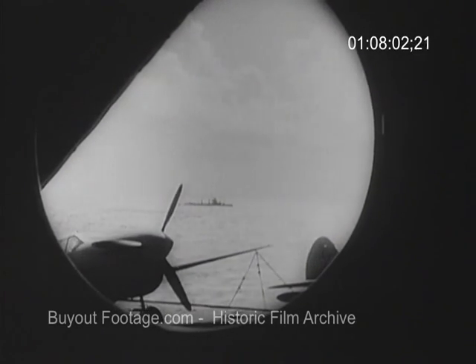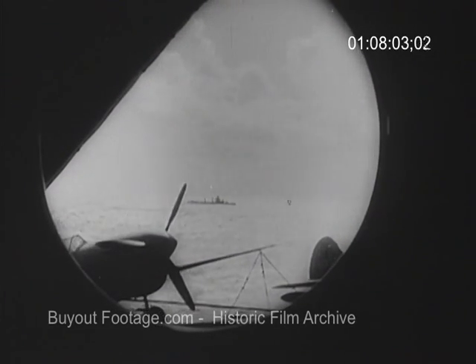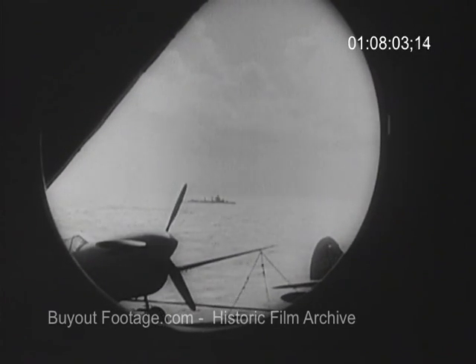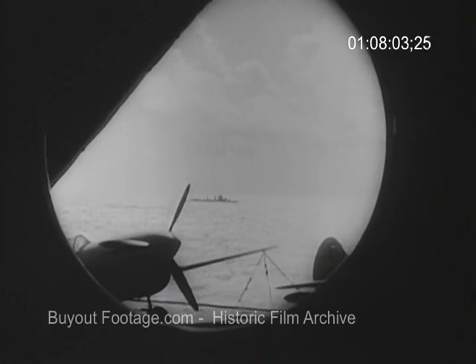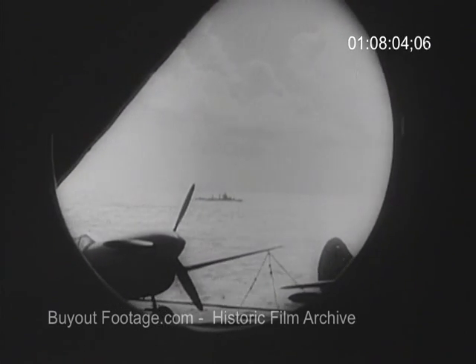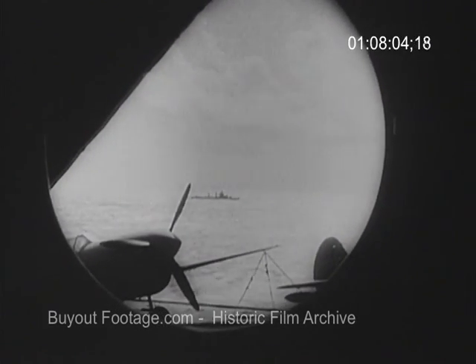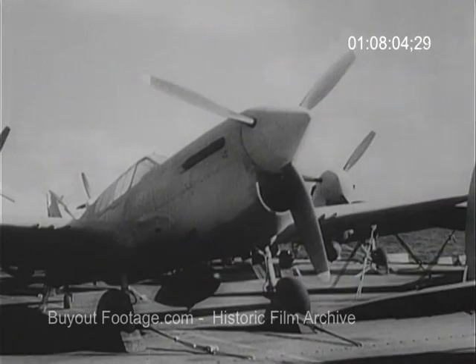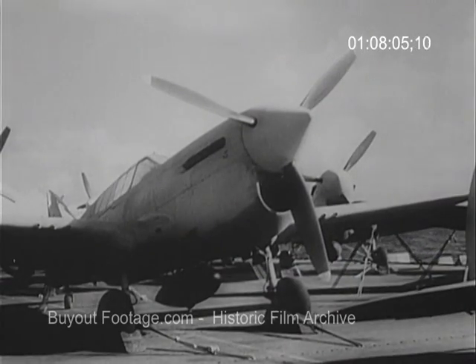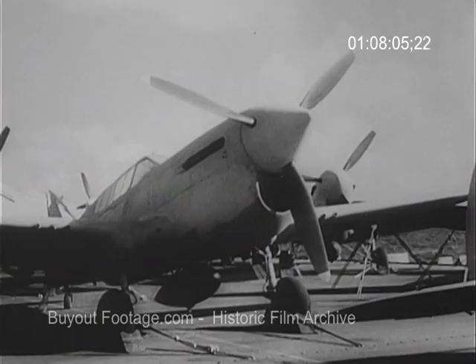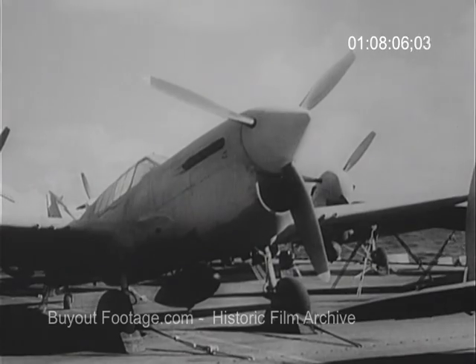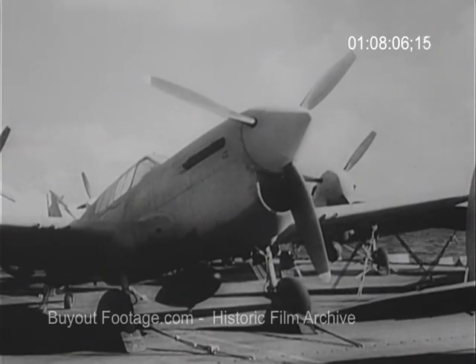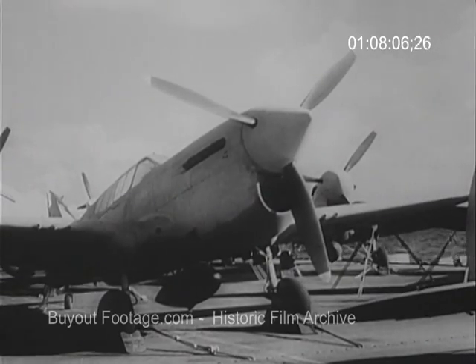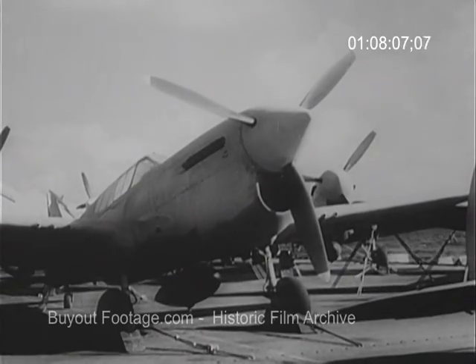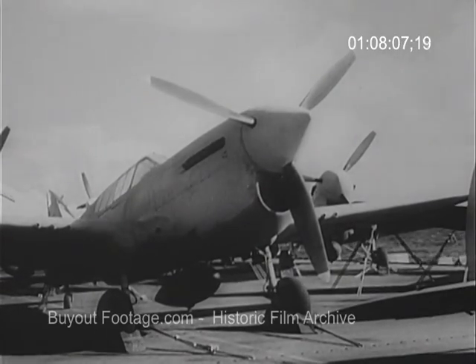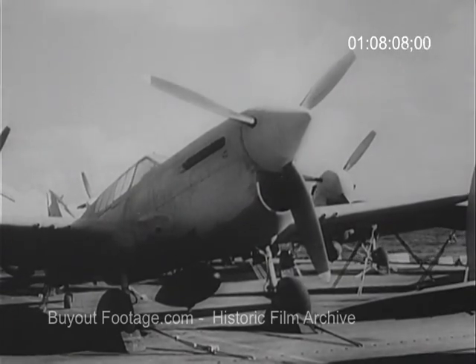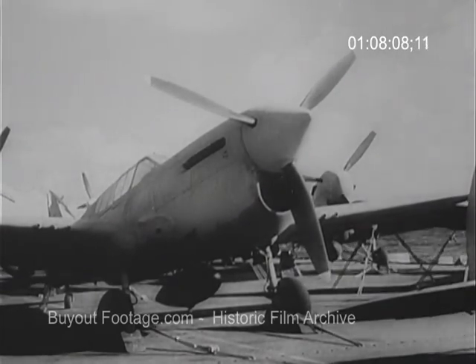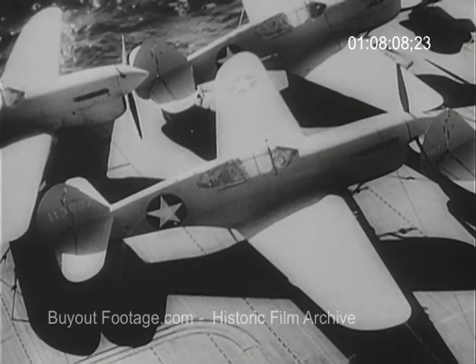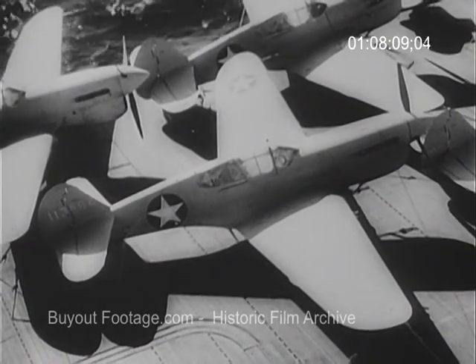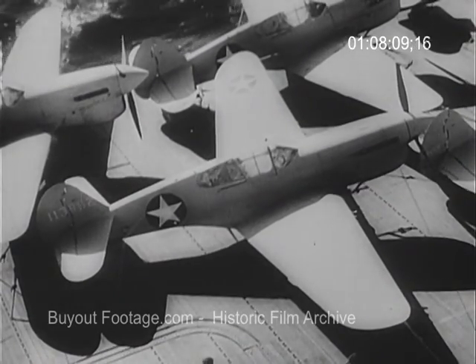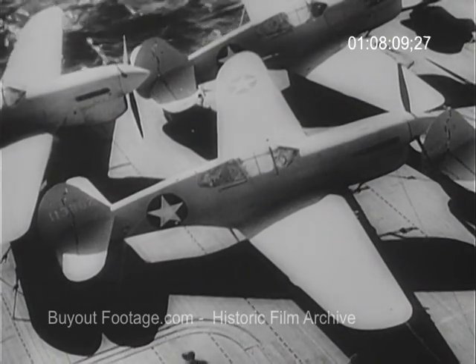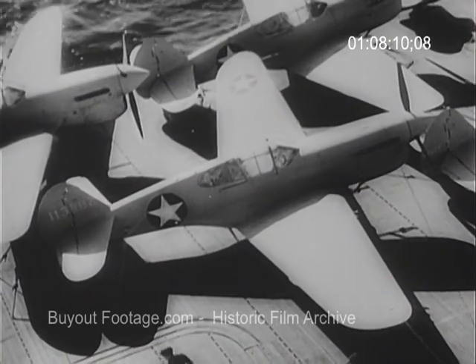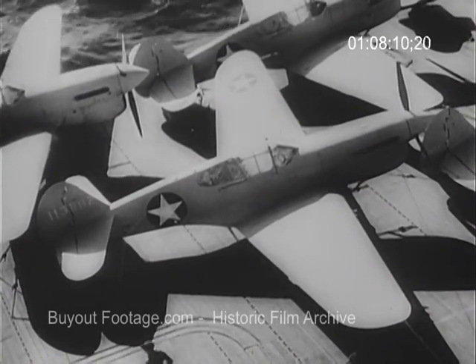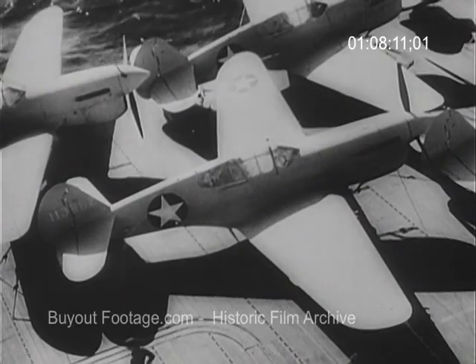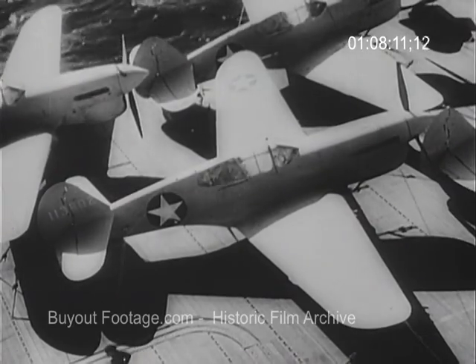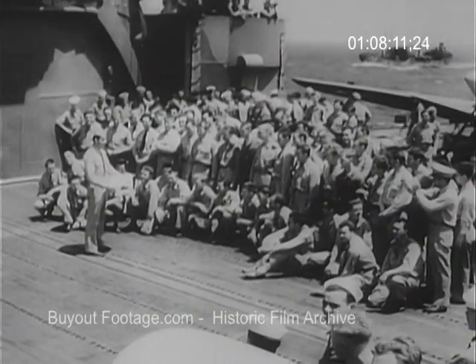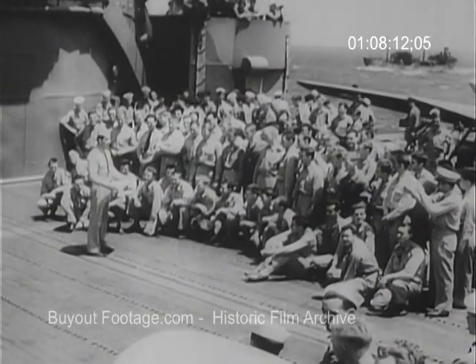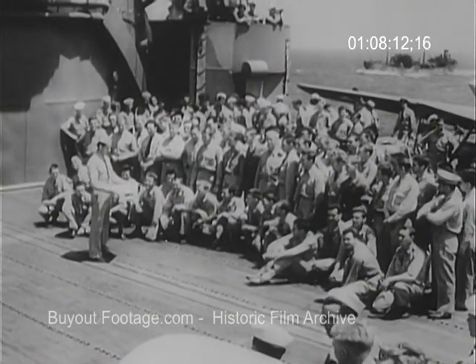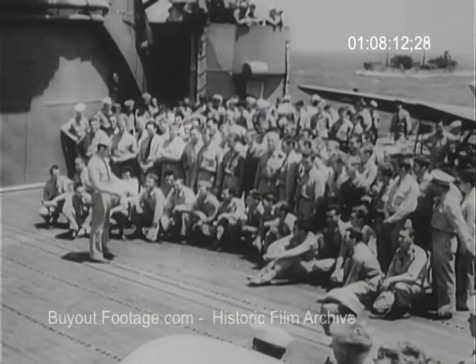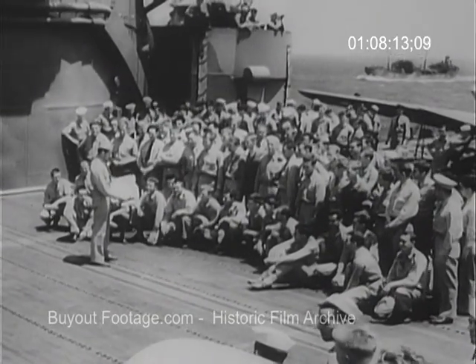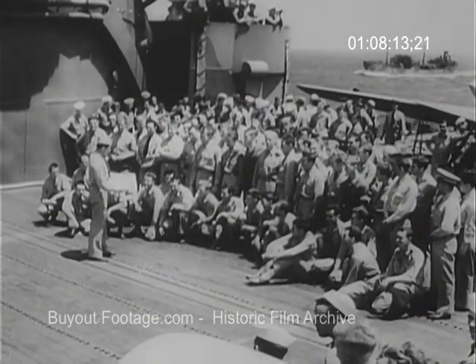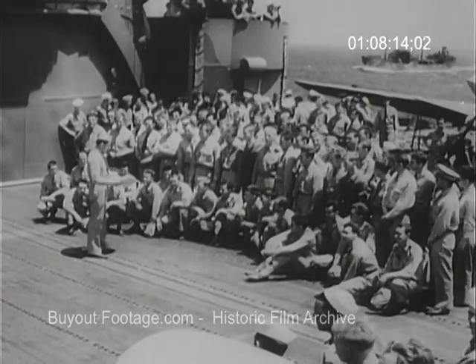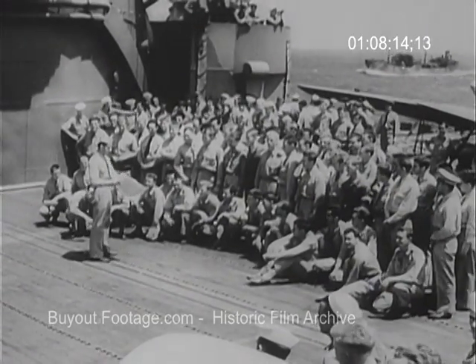Aboard a United States aircraft carrier somewhere at sea, Army P-40s — Tomahawks, or Kitty Hawks as the British call them — are now ferried to within flying range of their new bases, all ready for action.